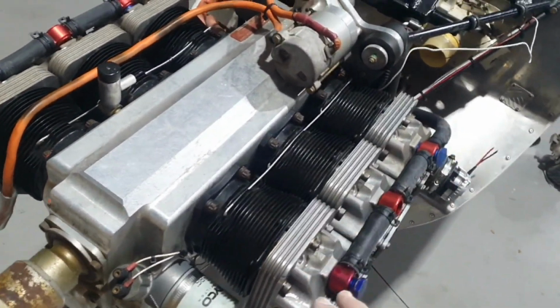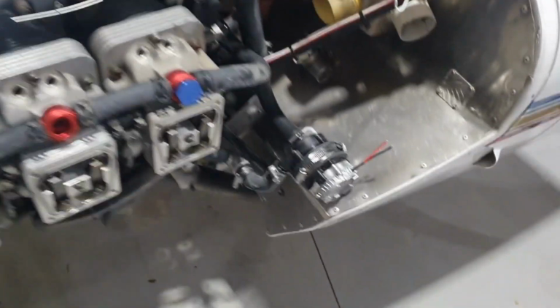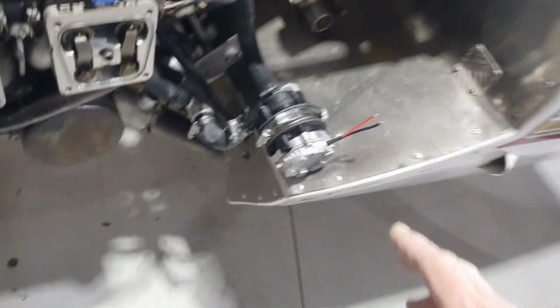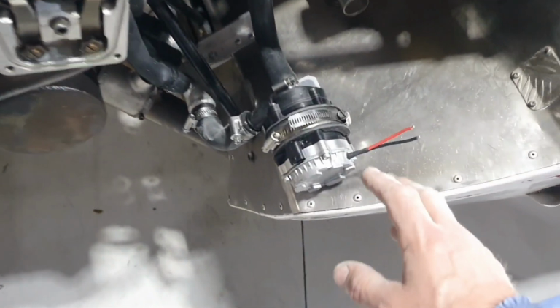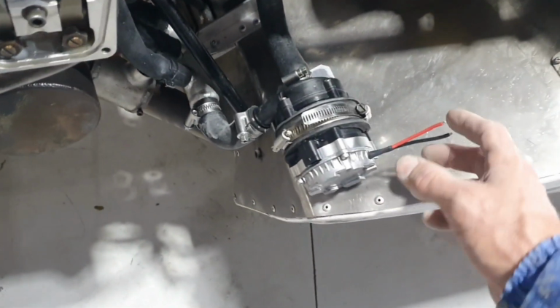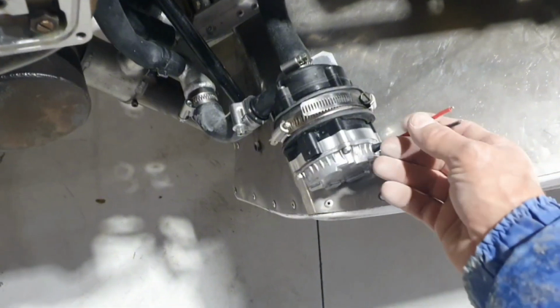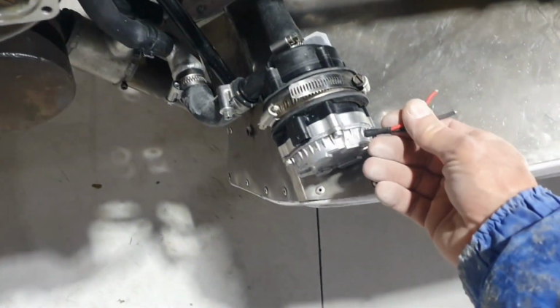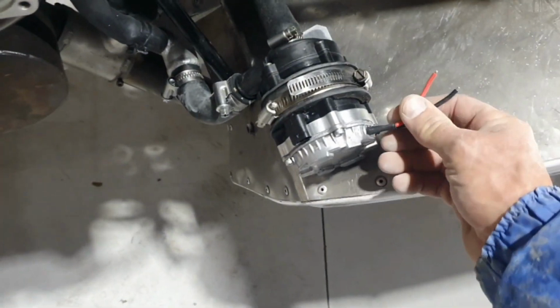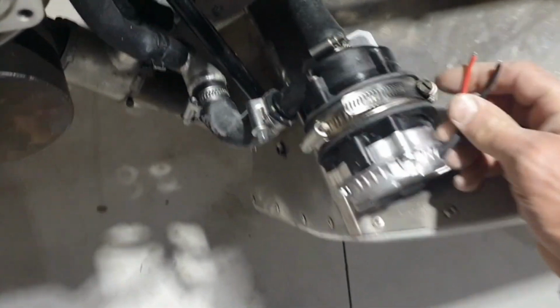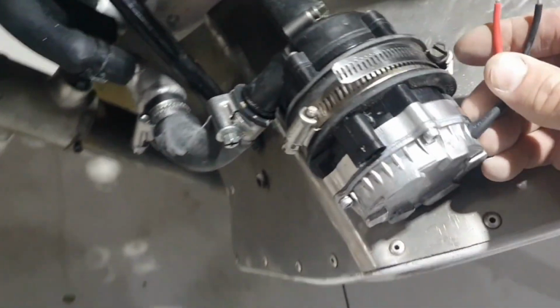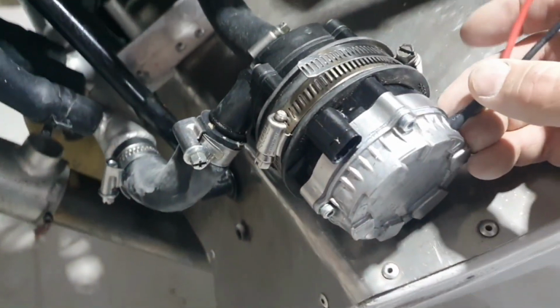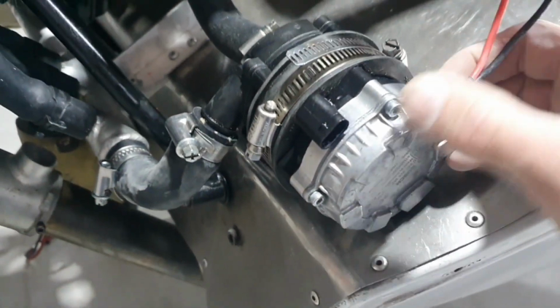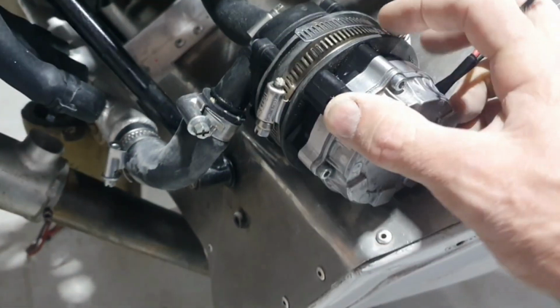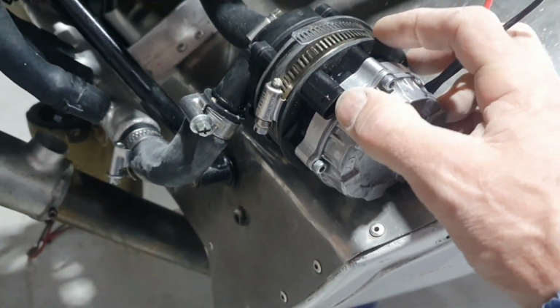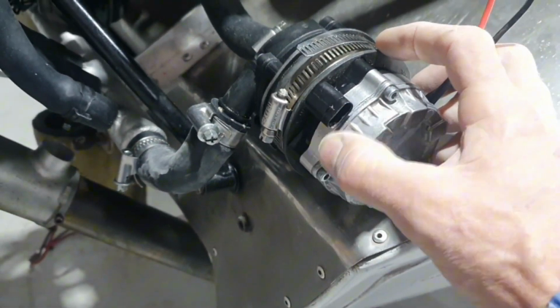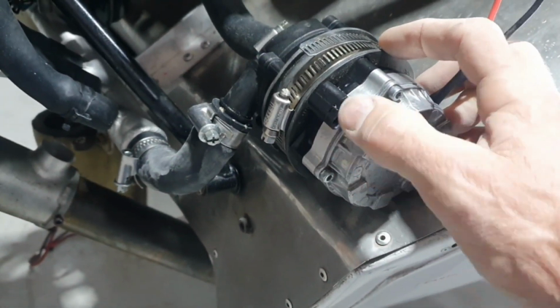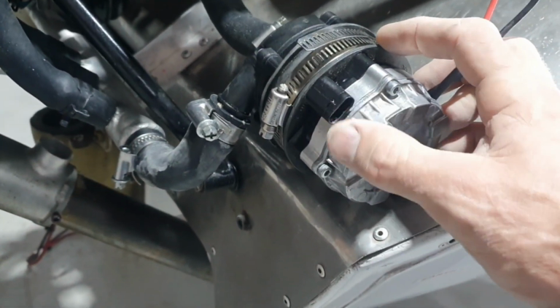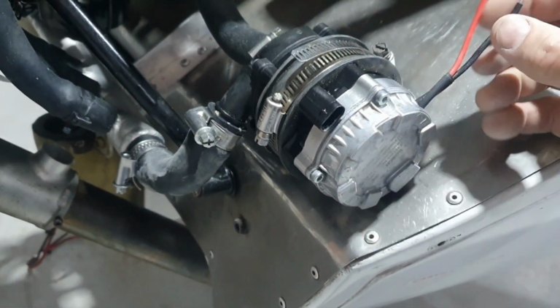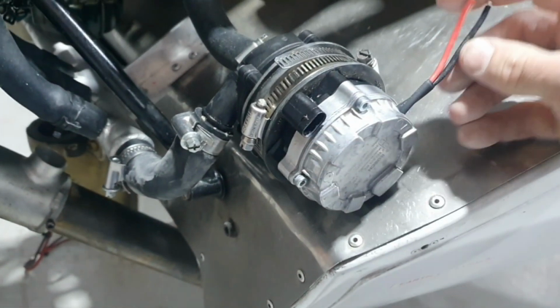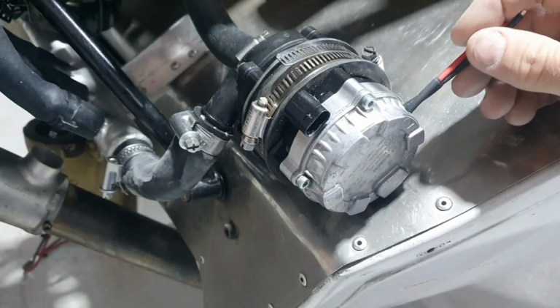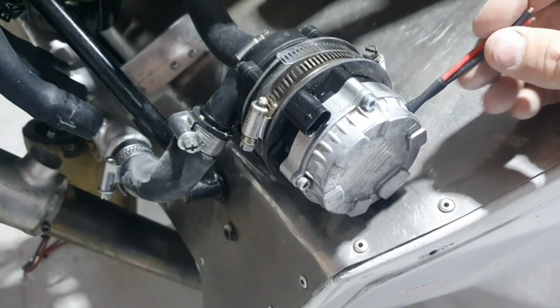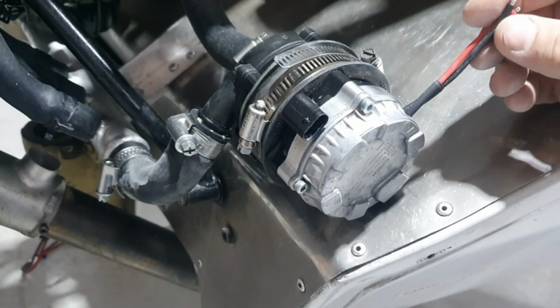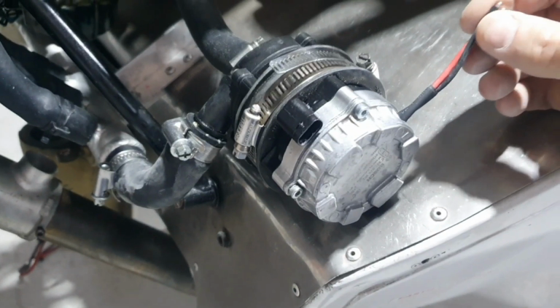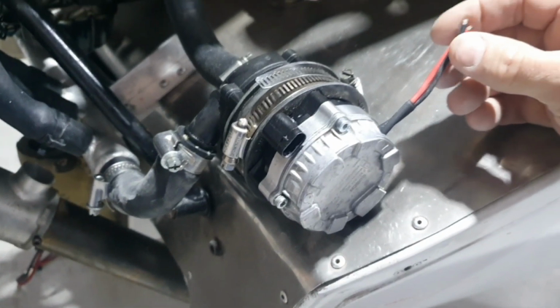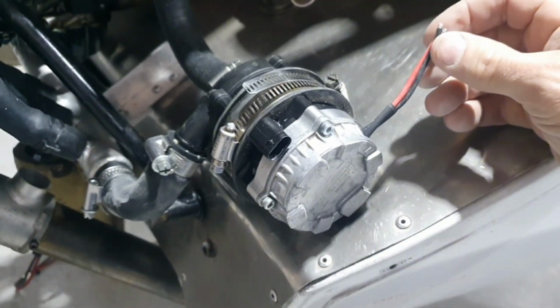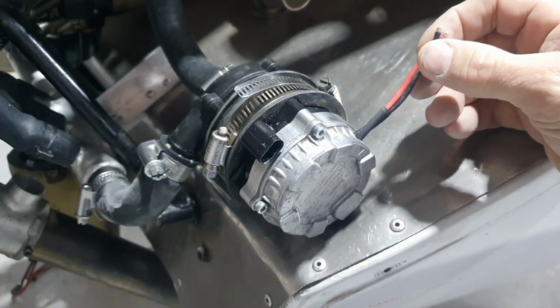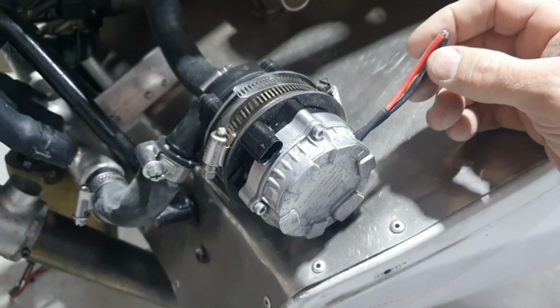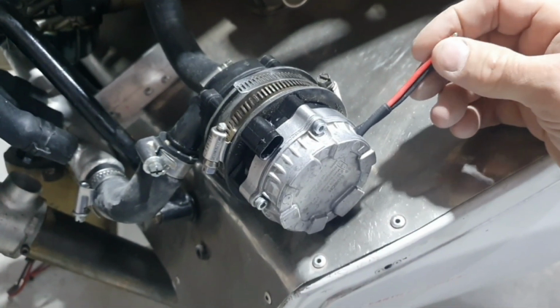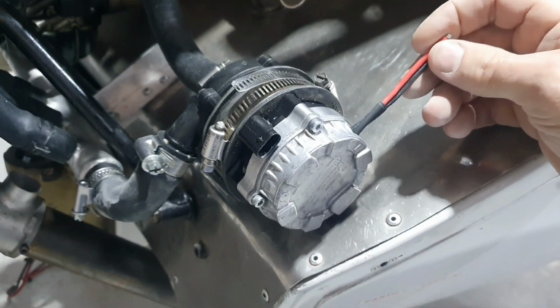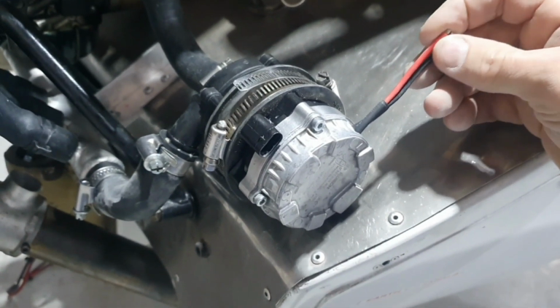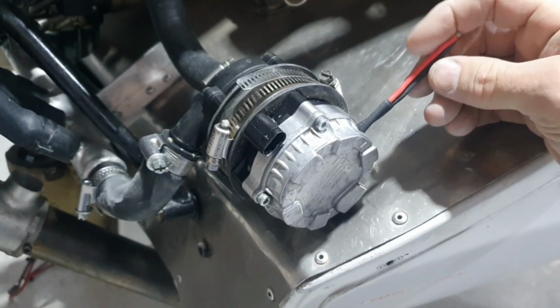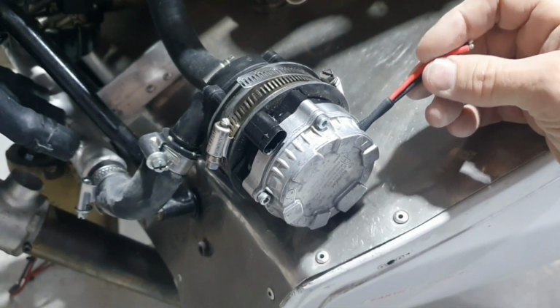We've got our water pump here. This pump has been converted so we can run a potentiometer here and a 12-volt supply here, and the pump will fire up straight away.